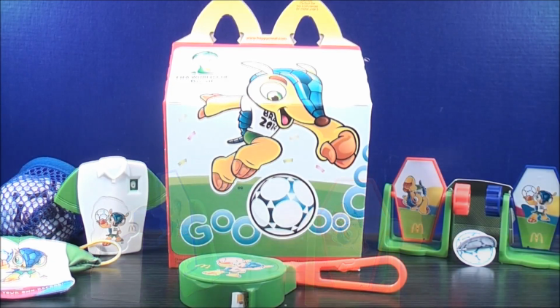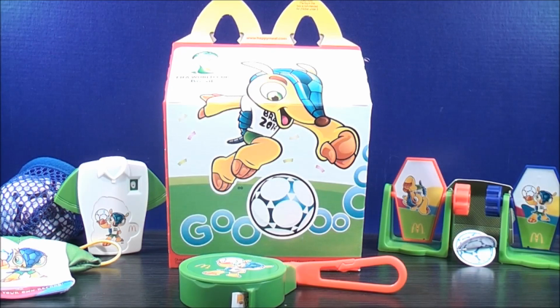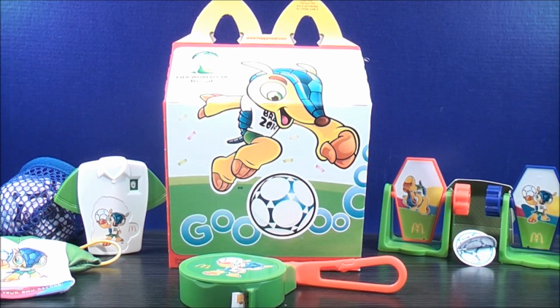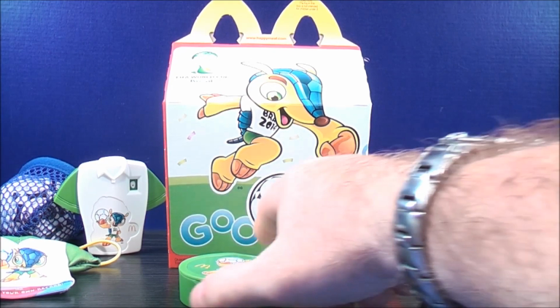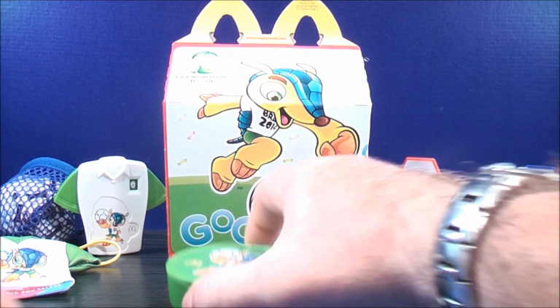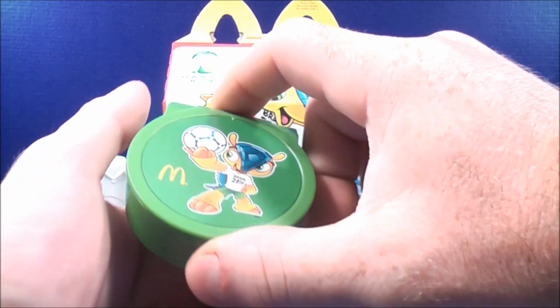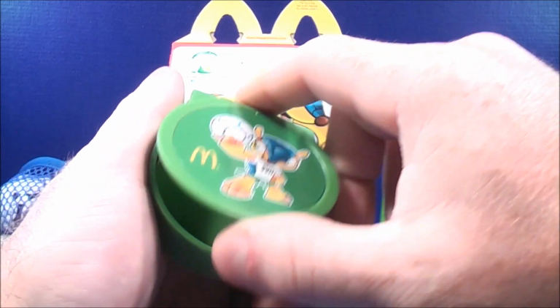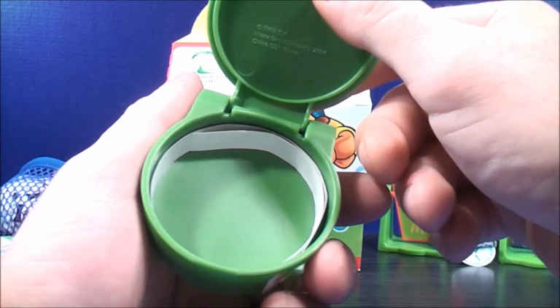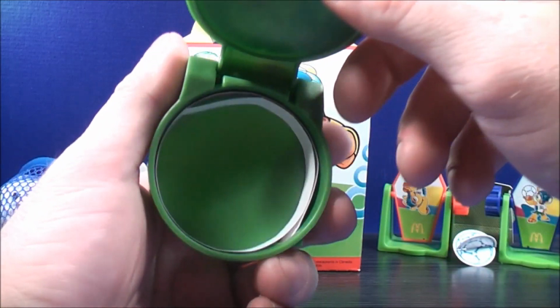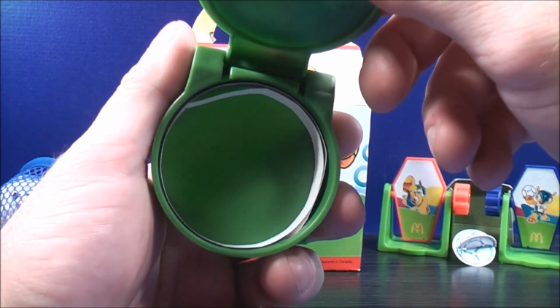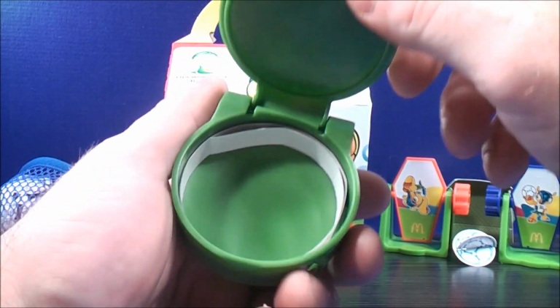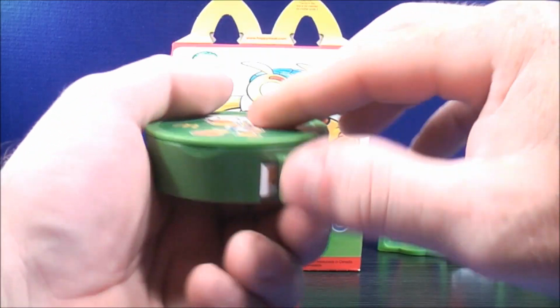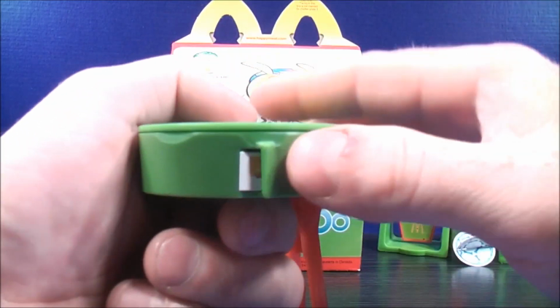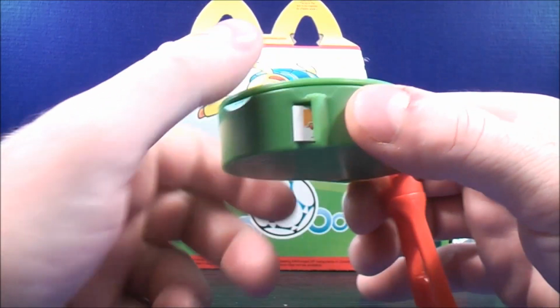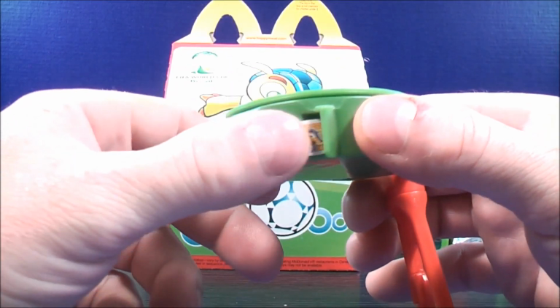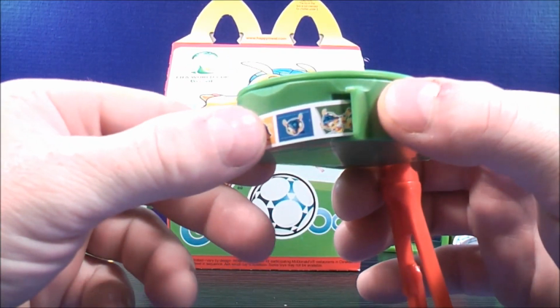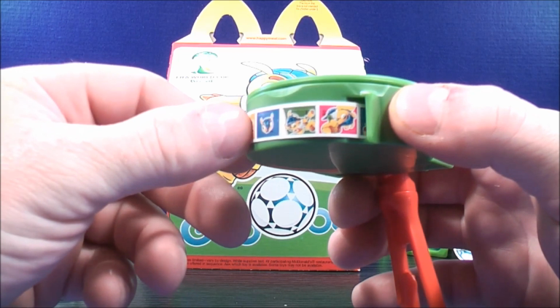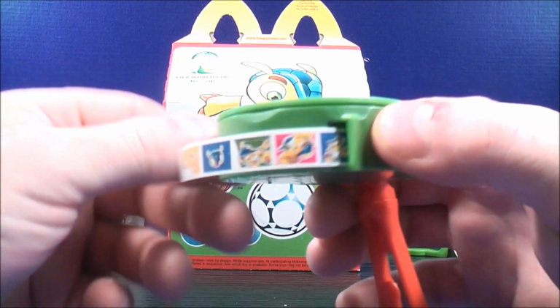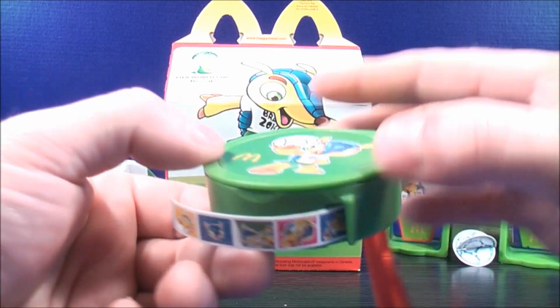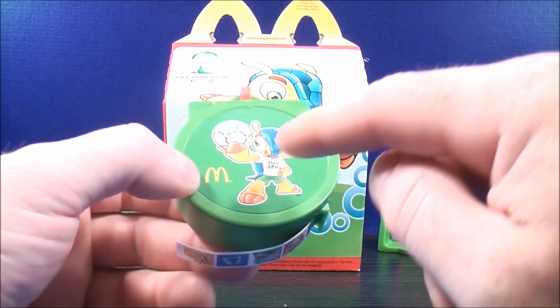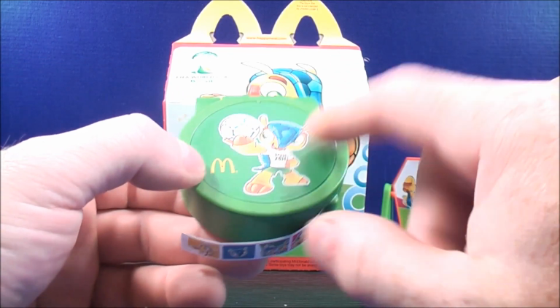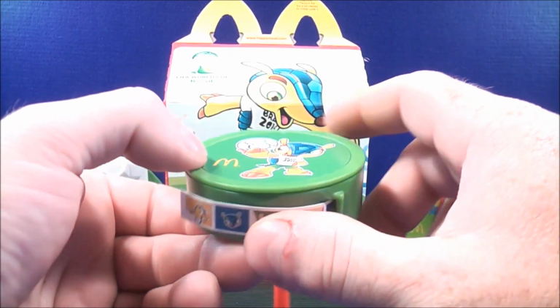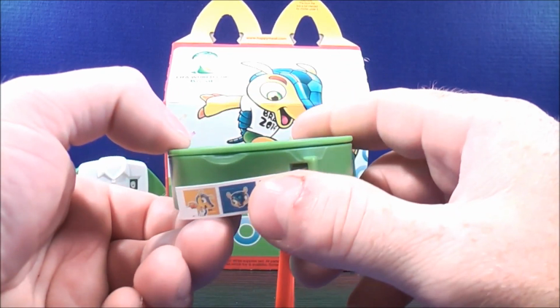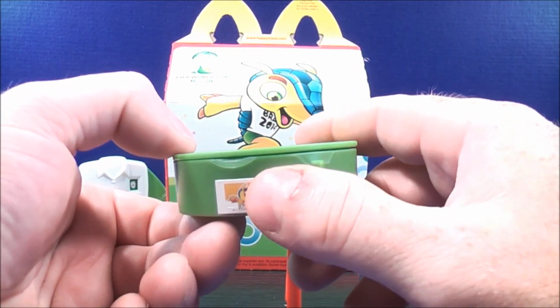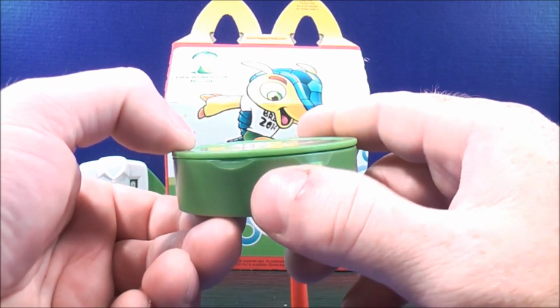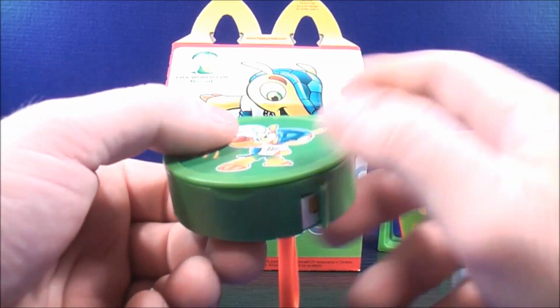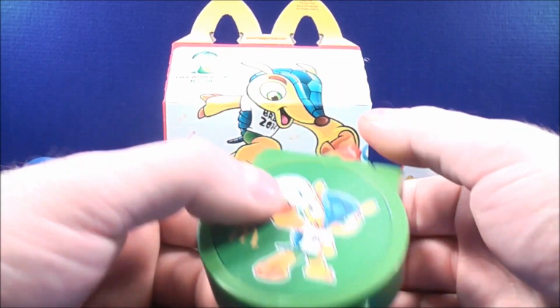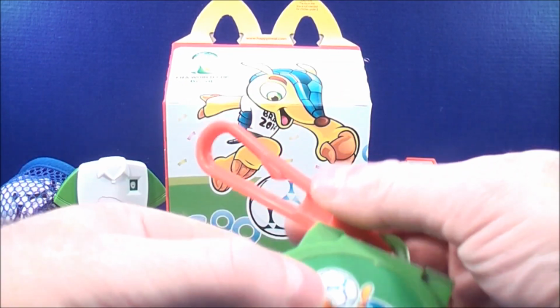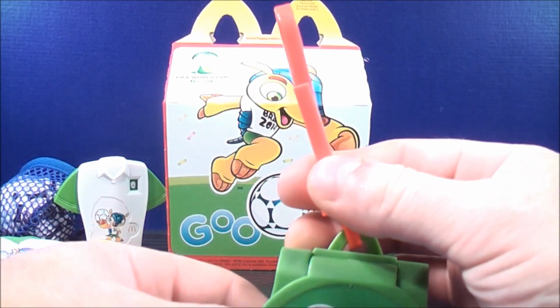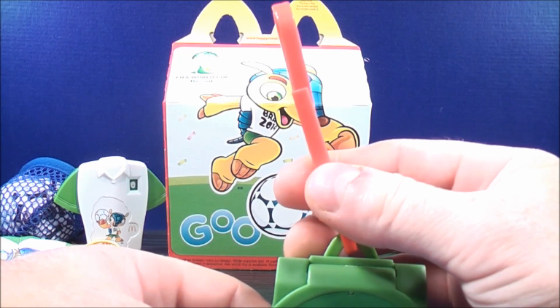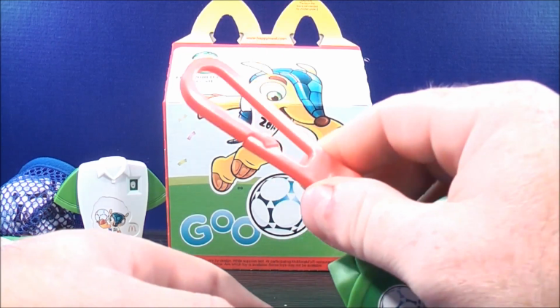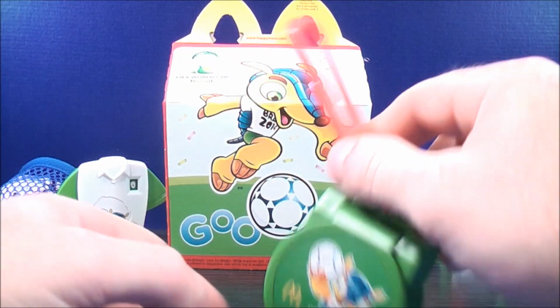Number five is the sticker maker. This thing actually opens up — you can see the stickers on the inside and pull them out just like this. You can decorate the top if you want, and when you're done you can slide it back in. You can also put this on your belt loop for safe keeping.